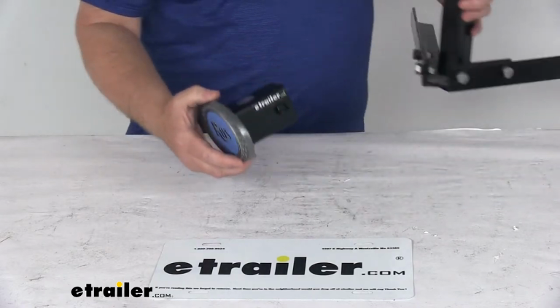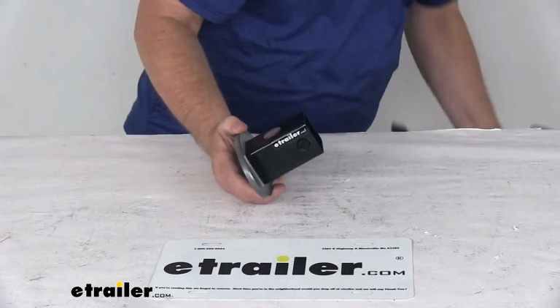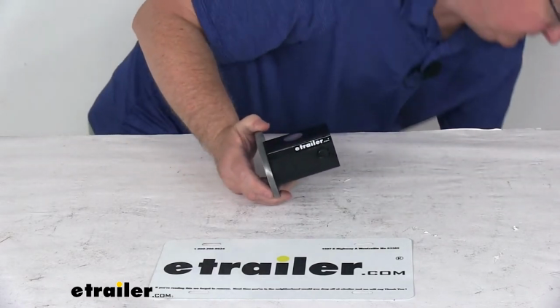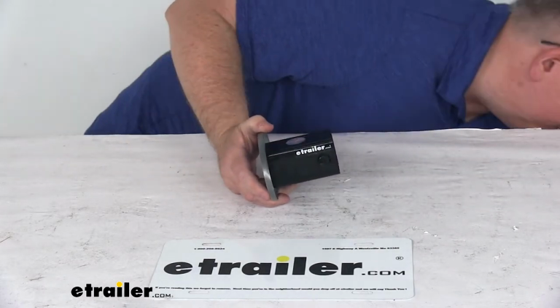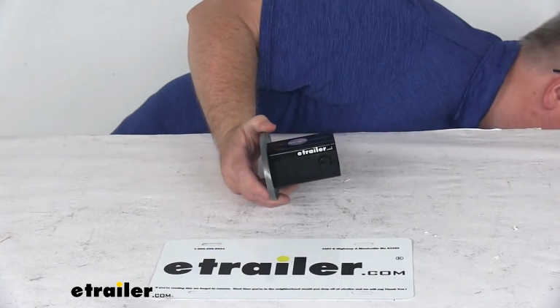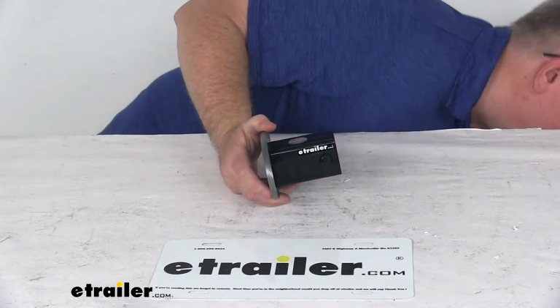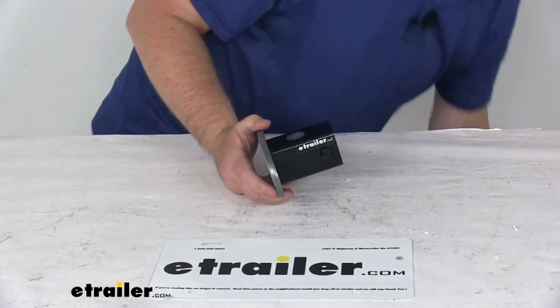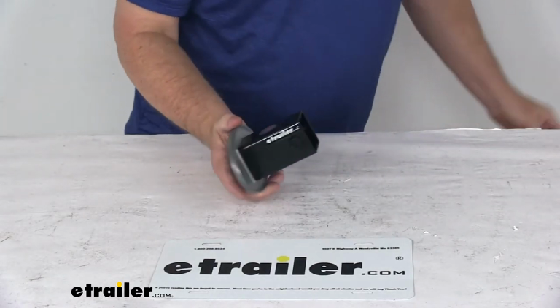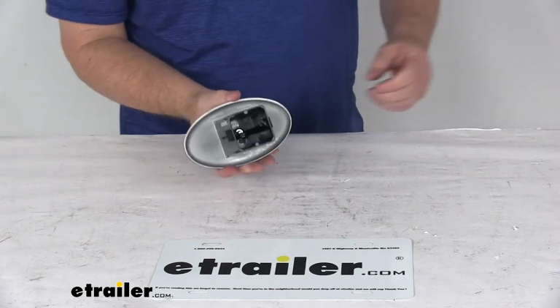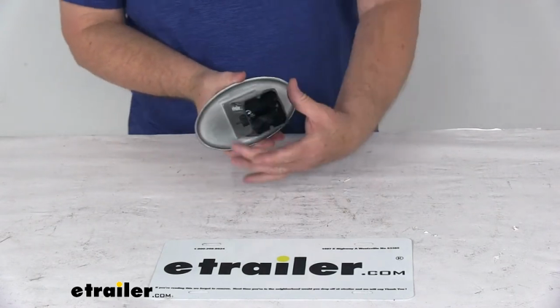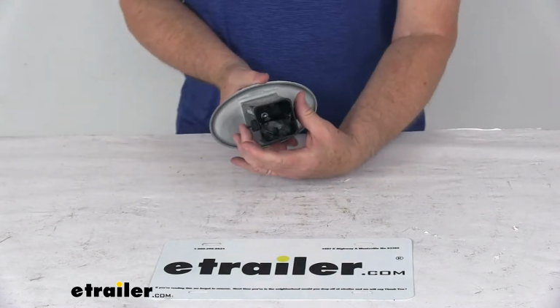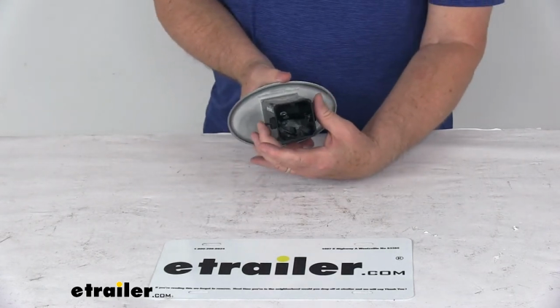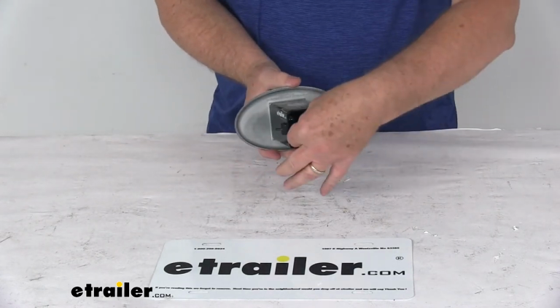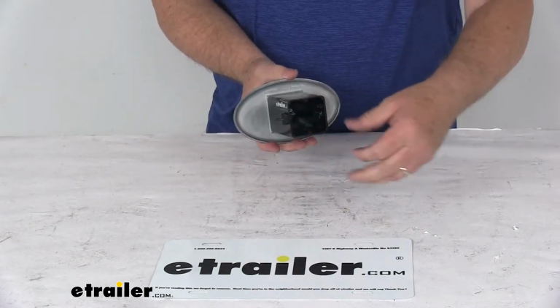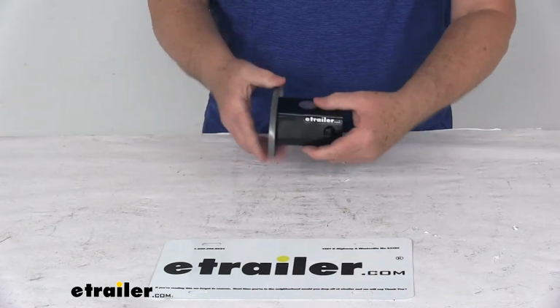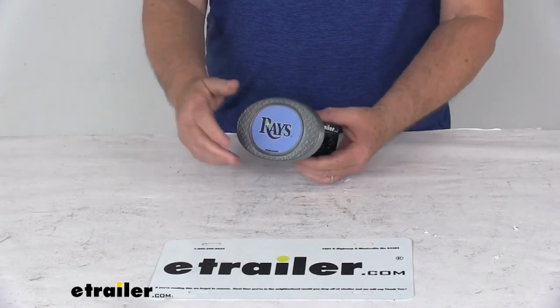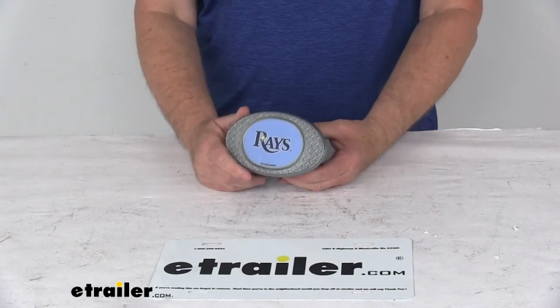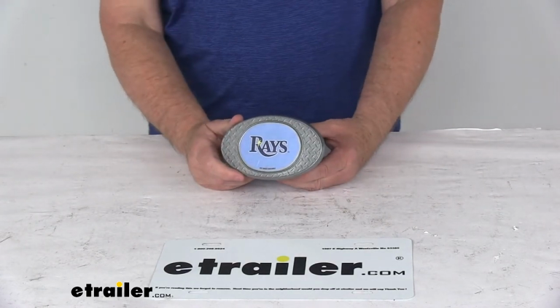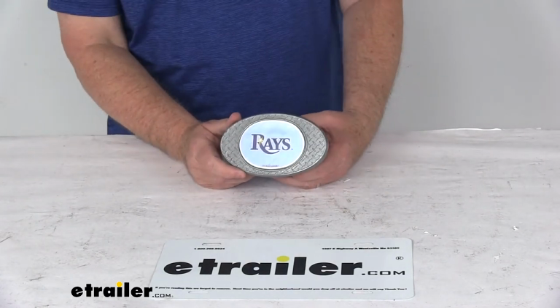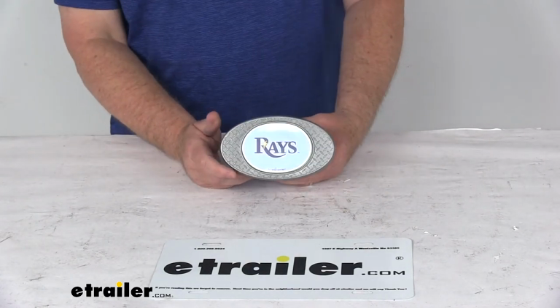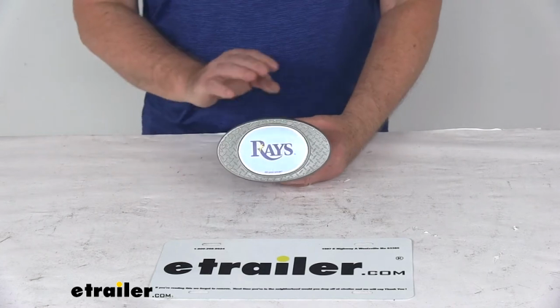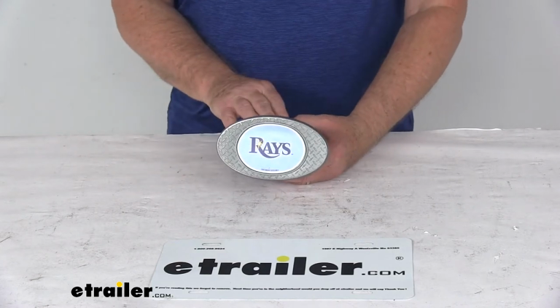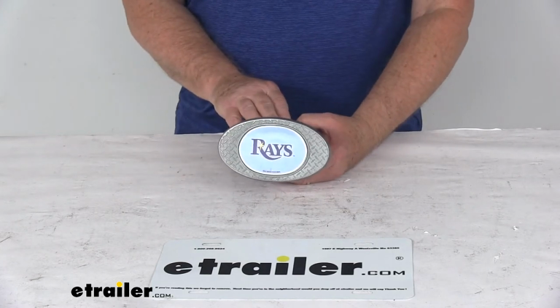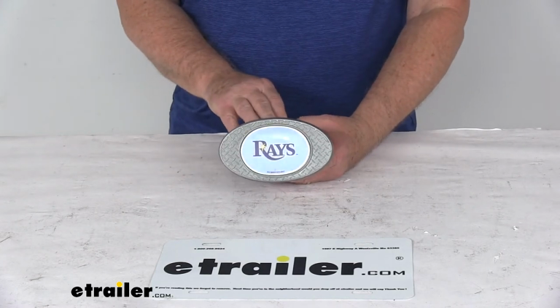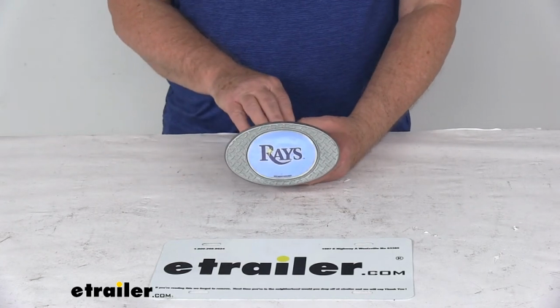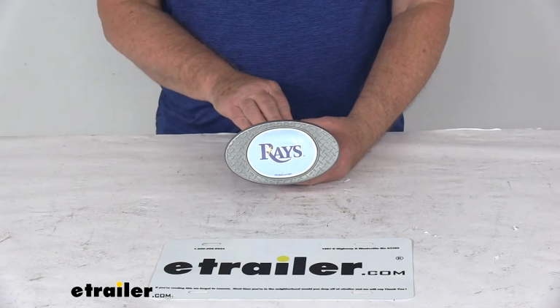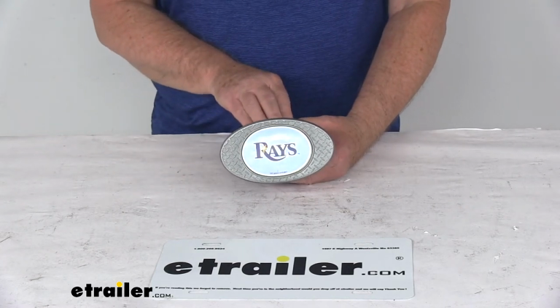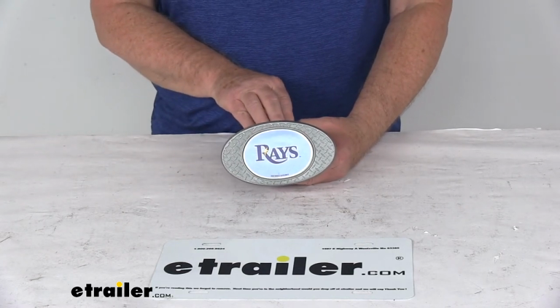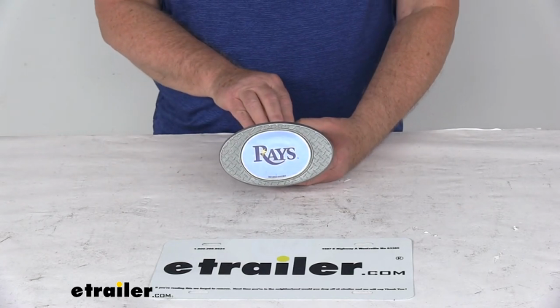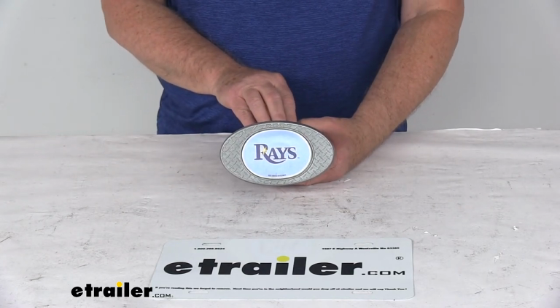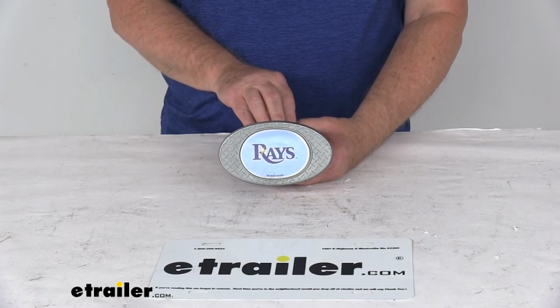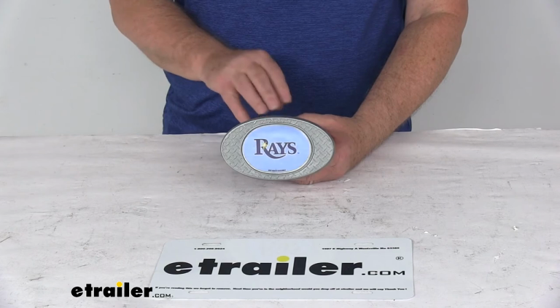If you prefer not to use the plastic hitch clip, it's very easy to remove — just push it all the way in and pull it out, then use your pinning clip or hitch lock. That should do it for the review on the Tampa Bay Rays 2-inch Major League Baseball trailer hitch receiver cover.